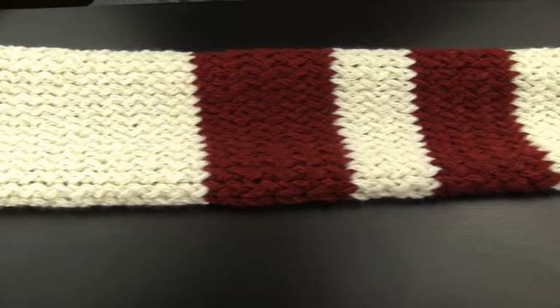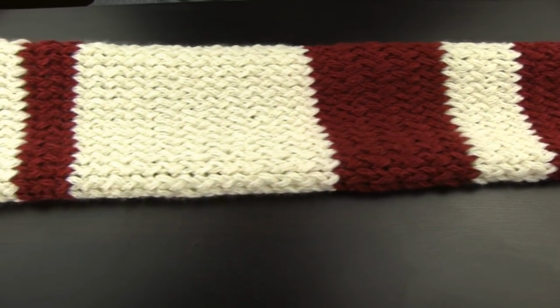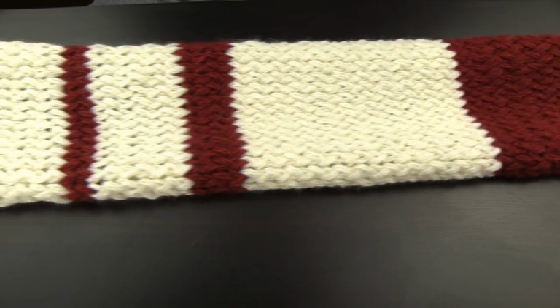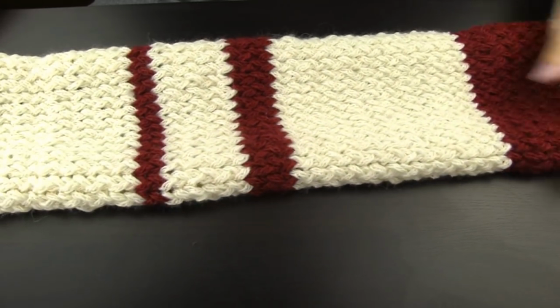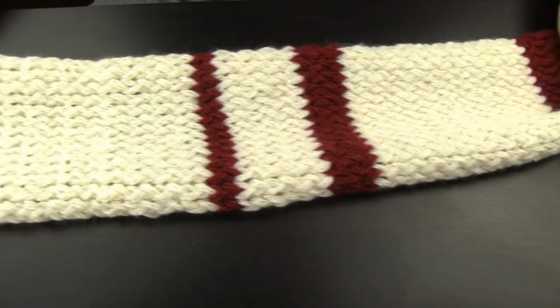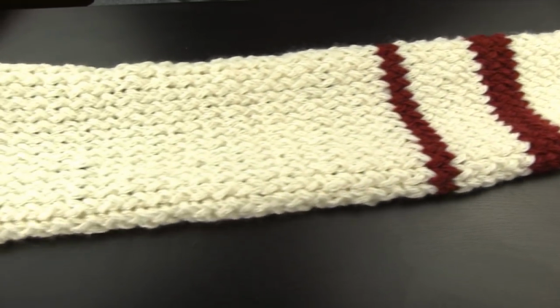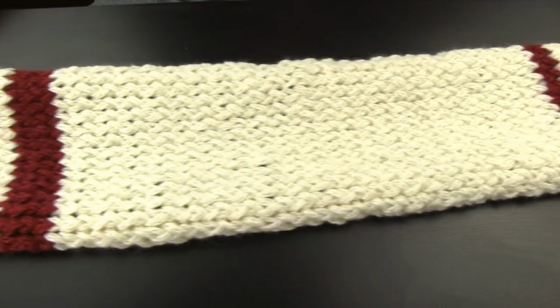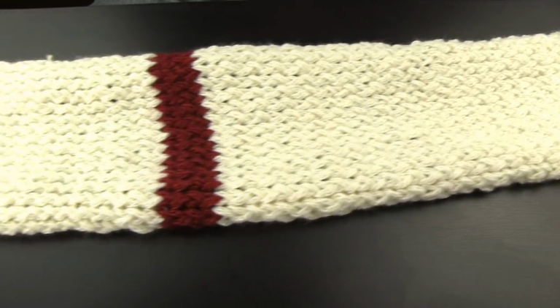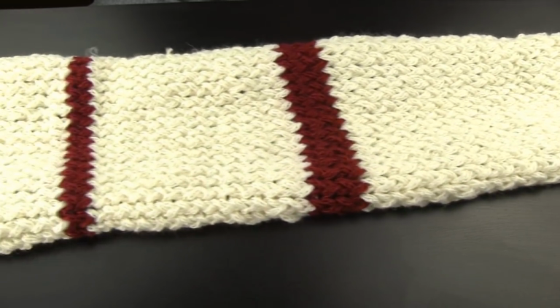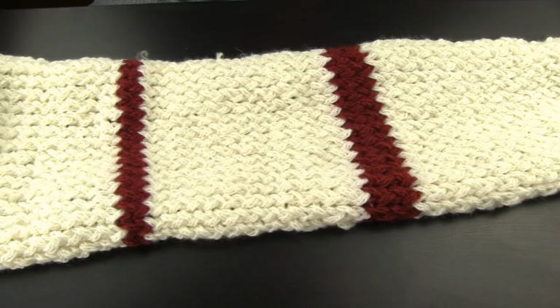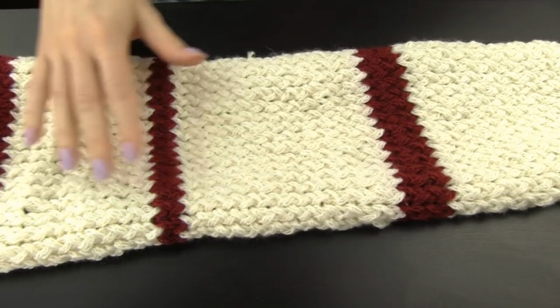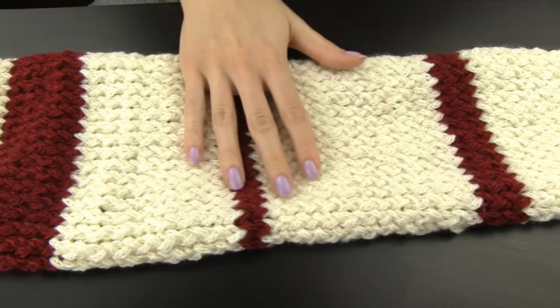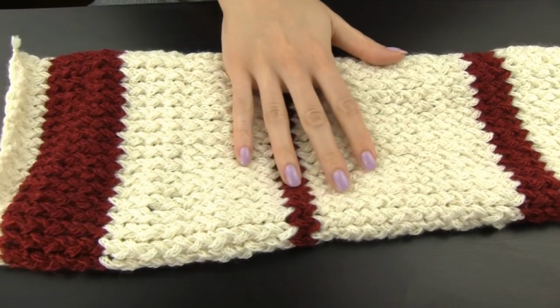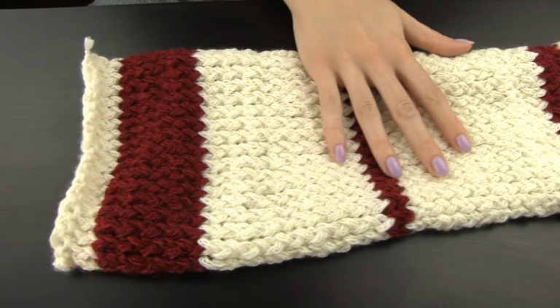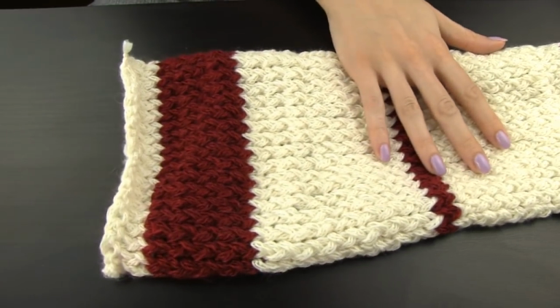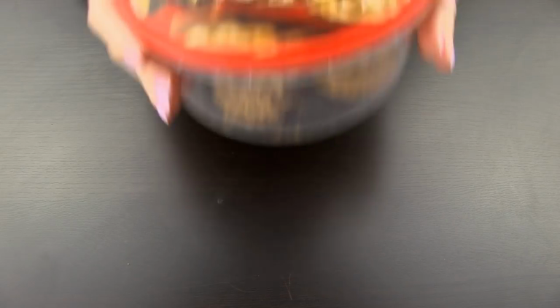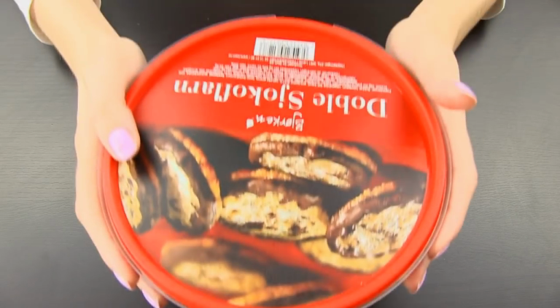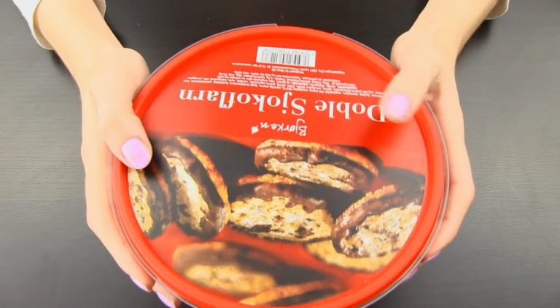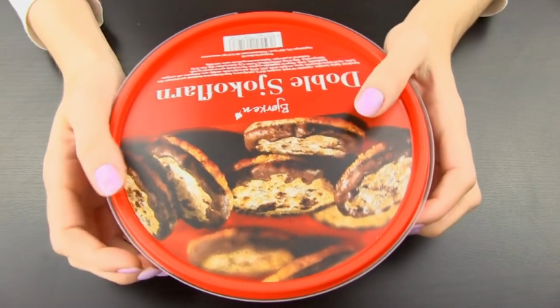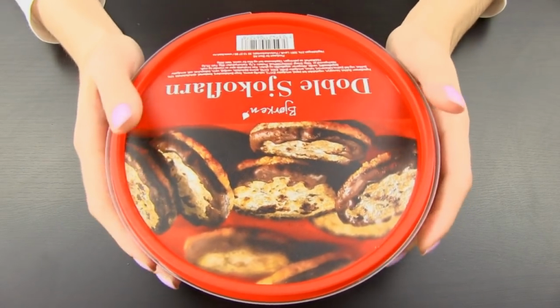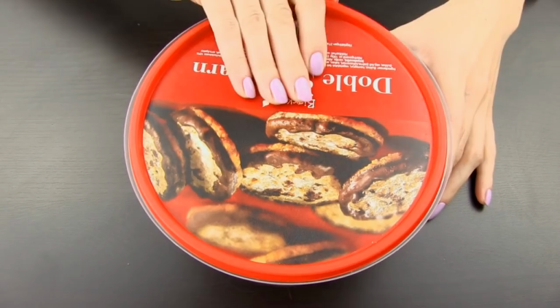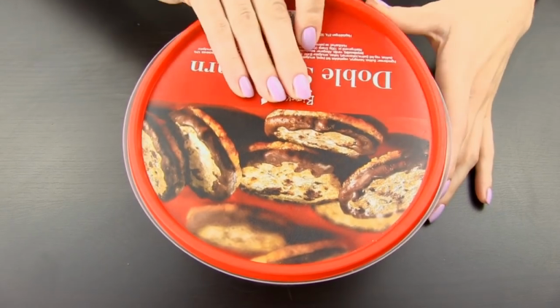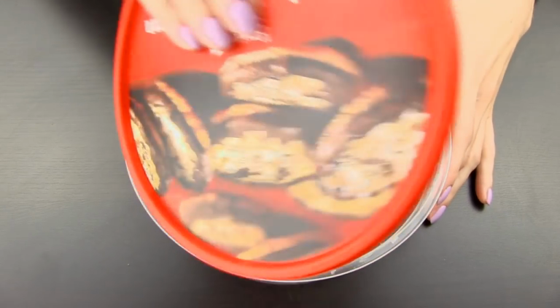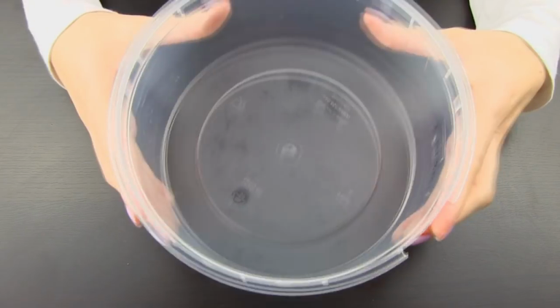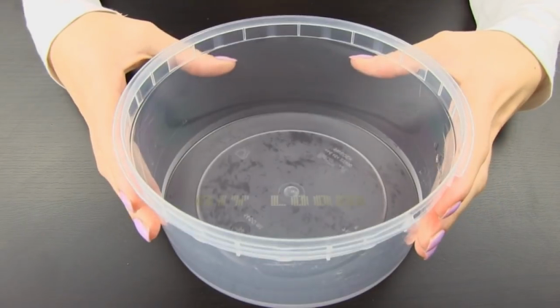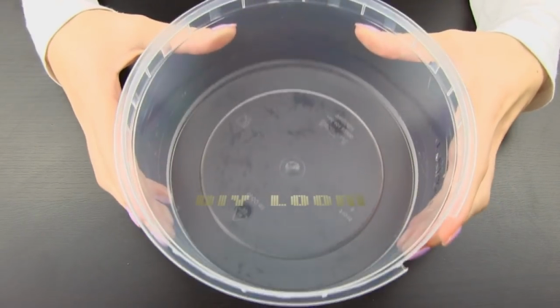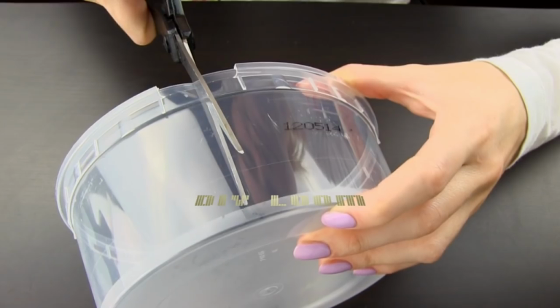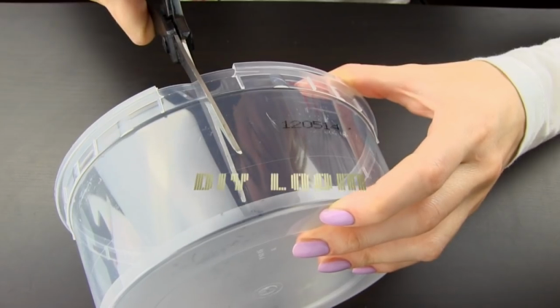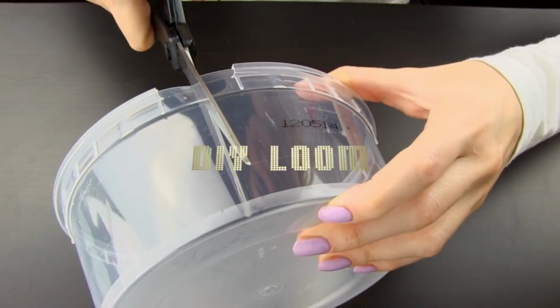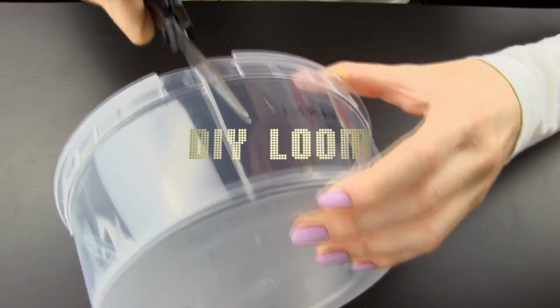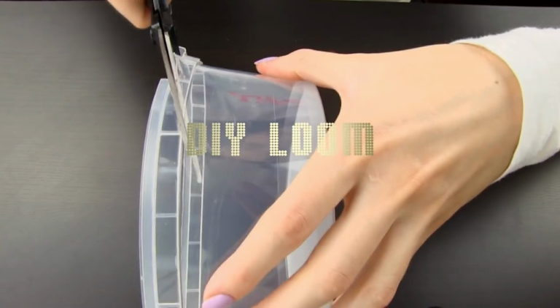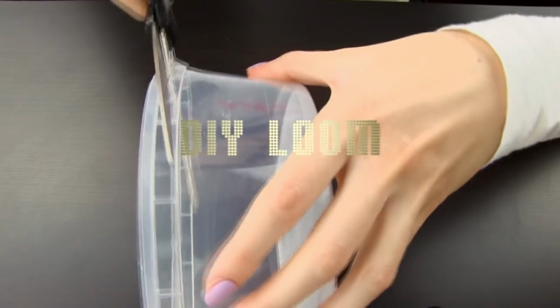To make this lovely scarf, we are going to use the same knitting loom that we used for the beanie. Here is a quick recap on how to simply create your own loom at home. Take the cookie box or any other rounded object and bobby pins.